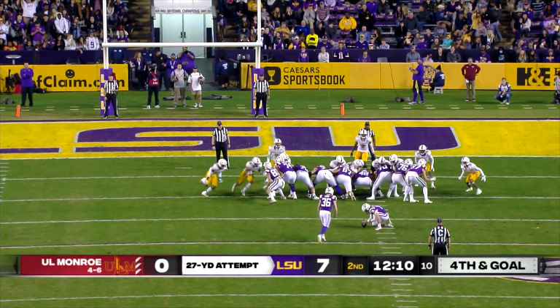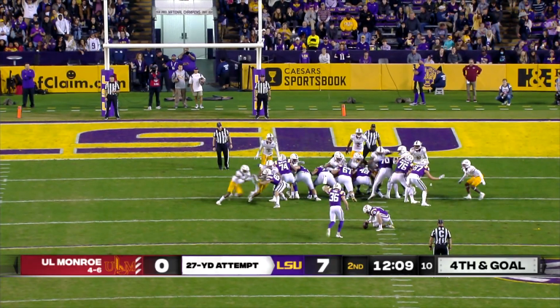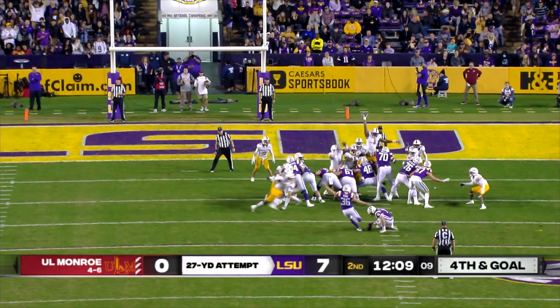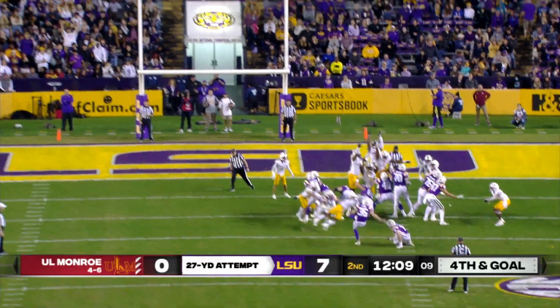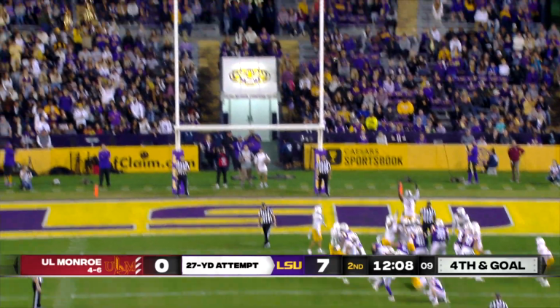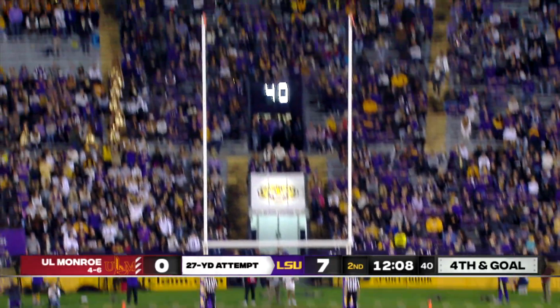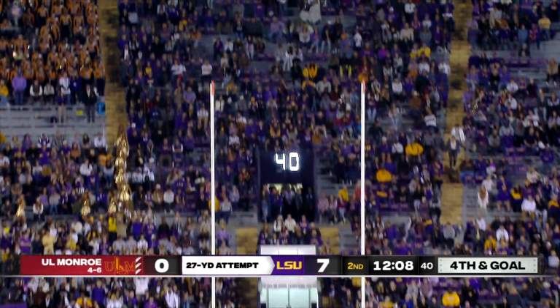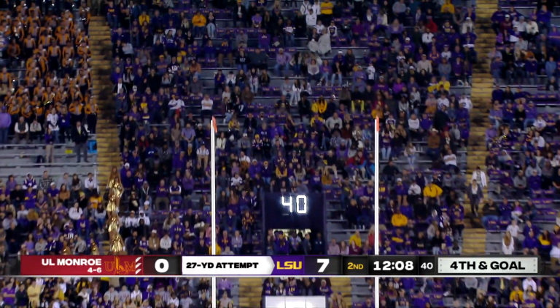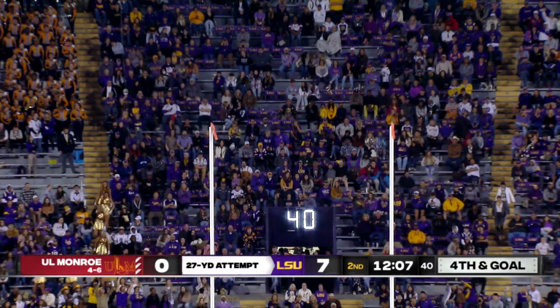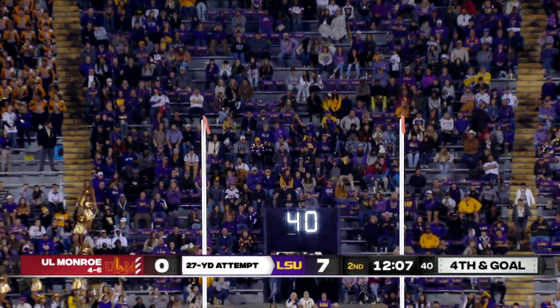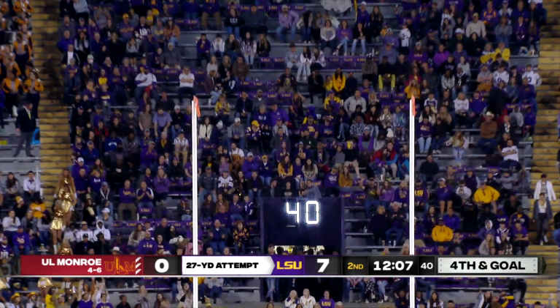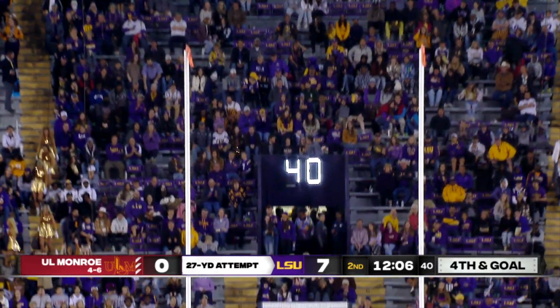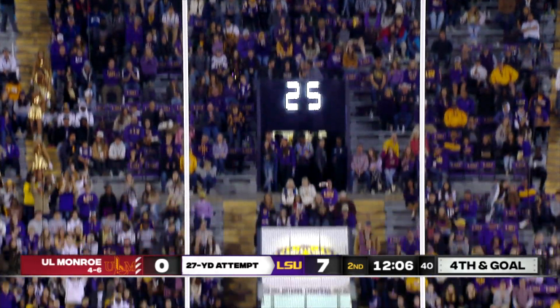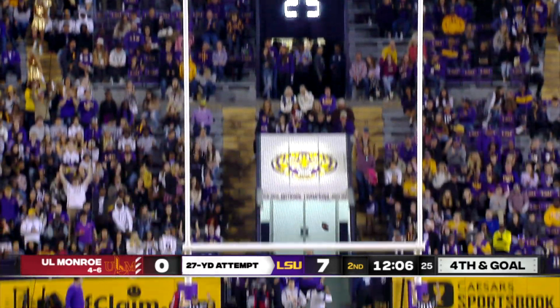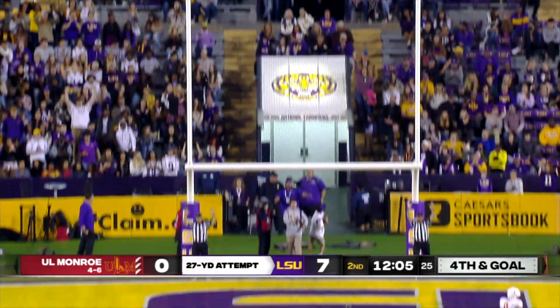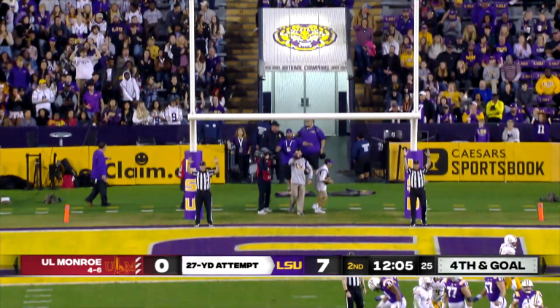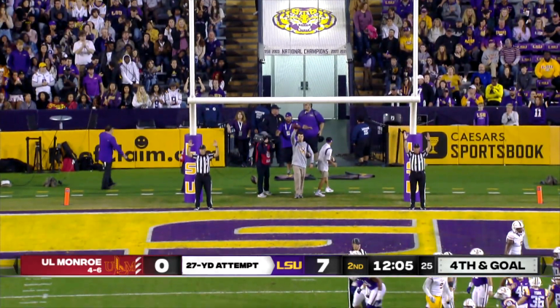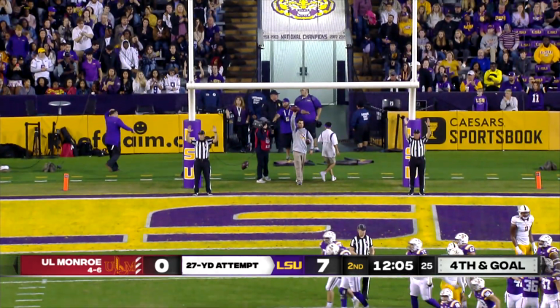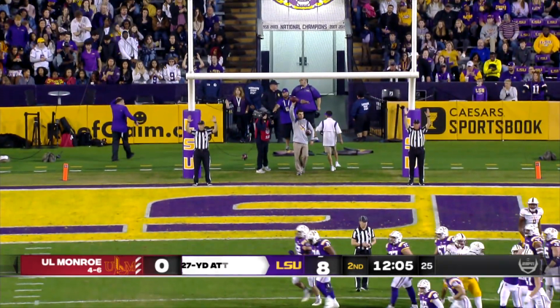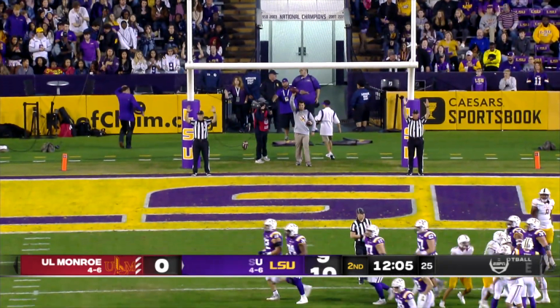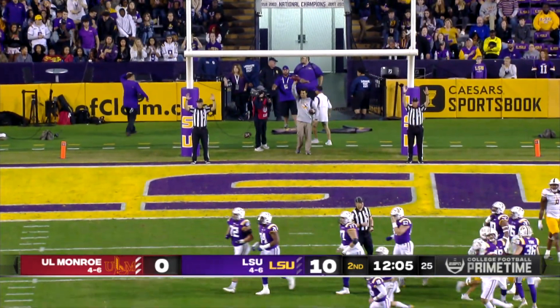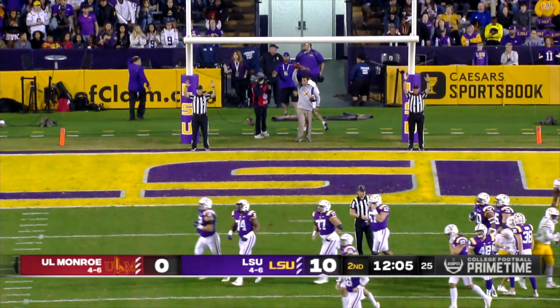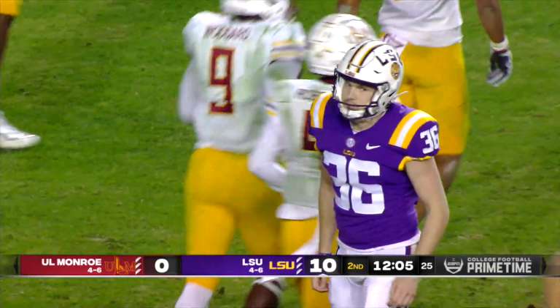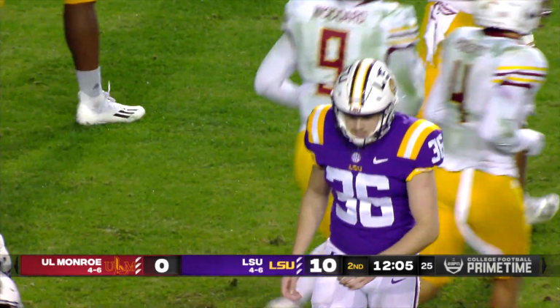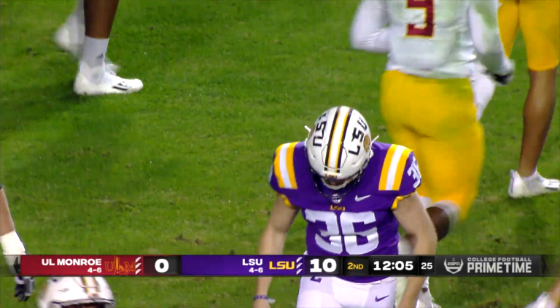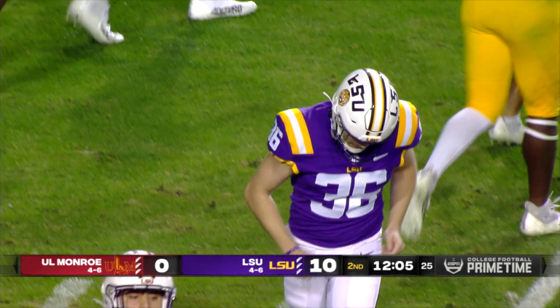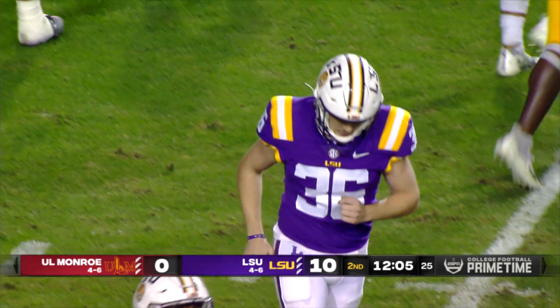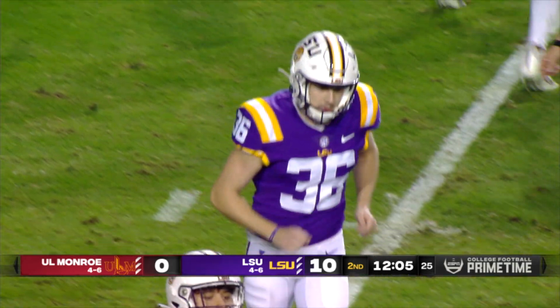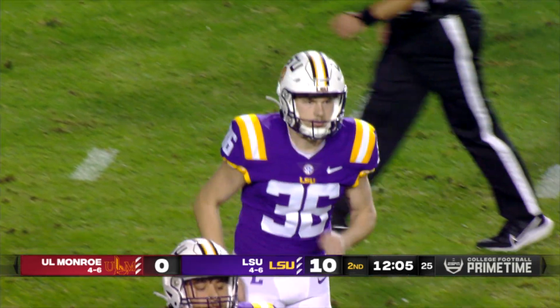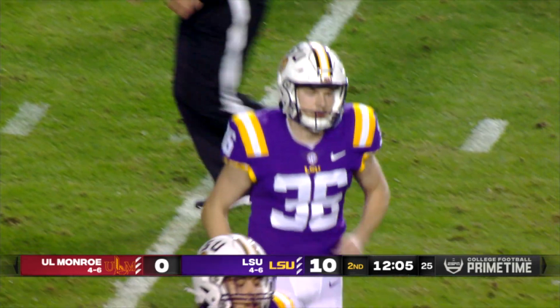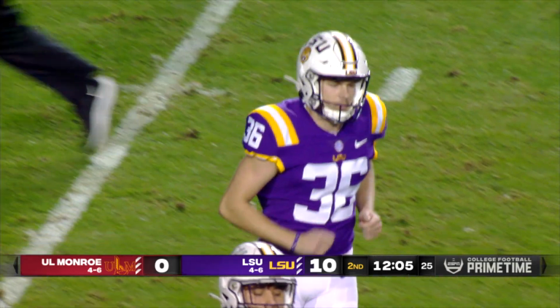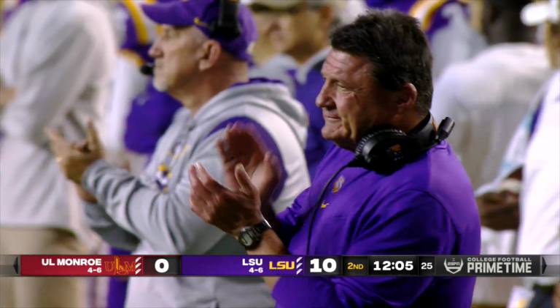This one well within his range. Placement is down, kick is on its way, and the kick is good. That will make it 10-0 LSU, coming at the 12:05 mark here in the second quarter.